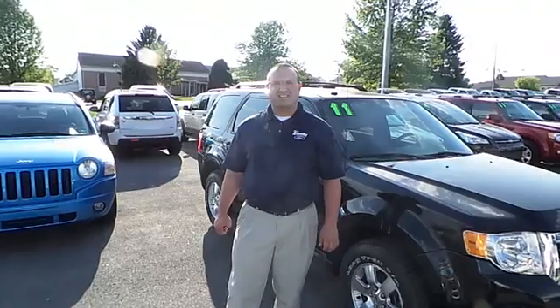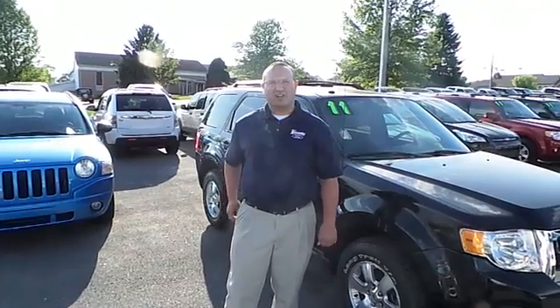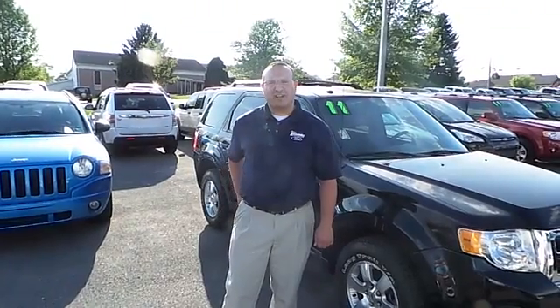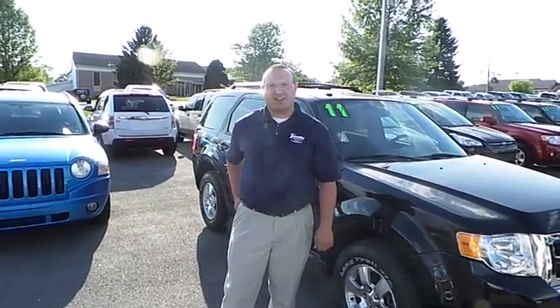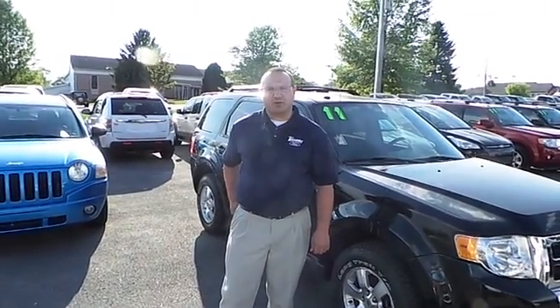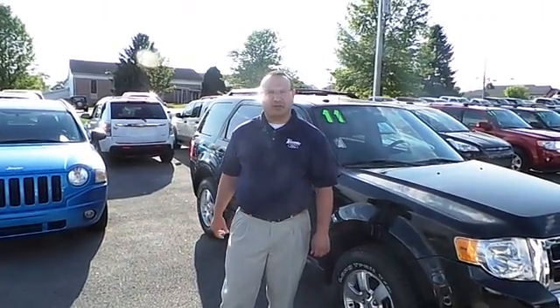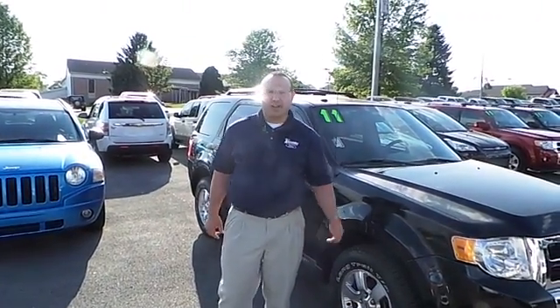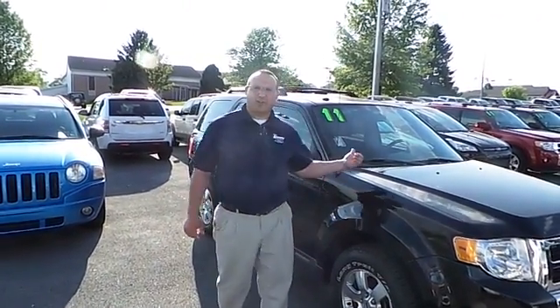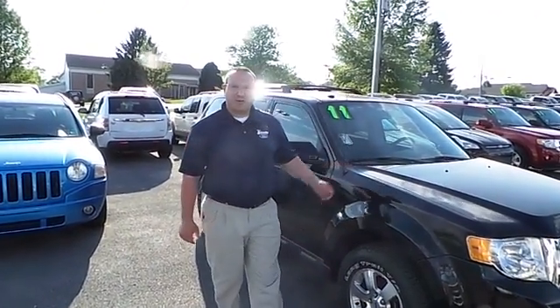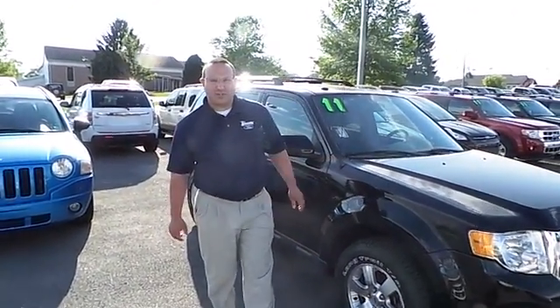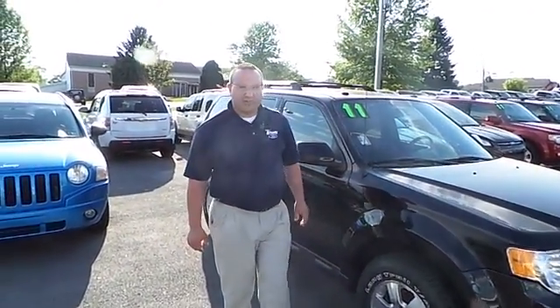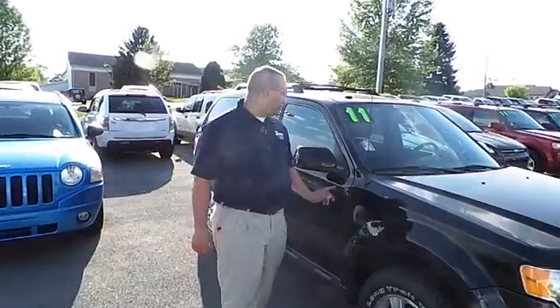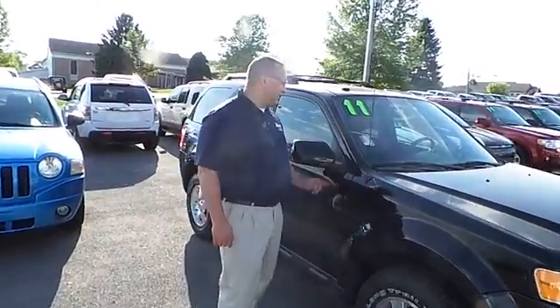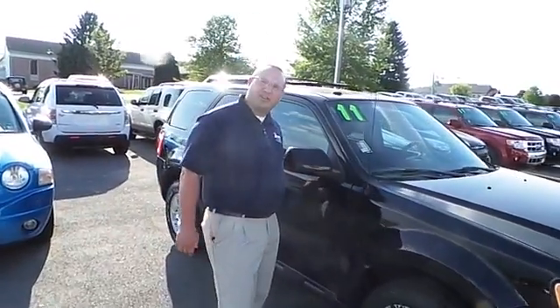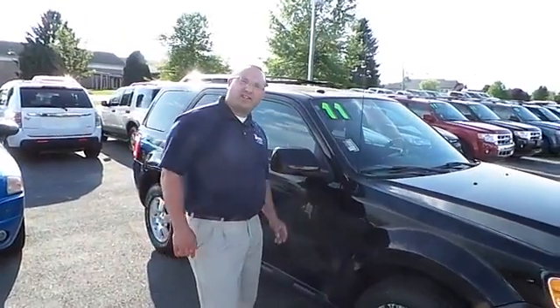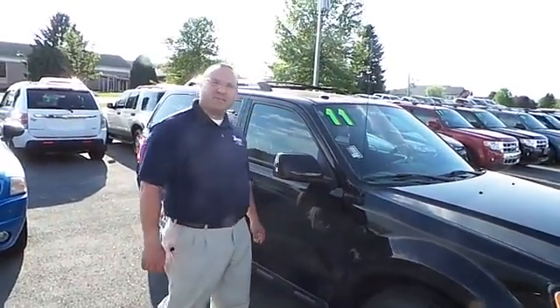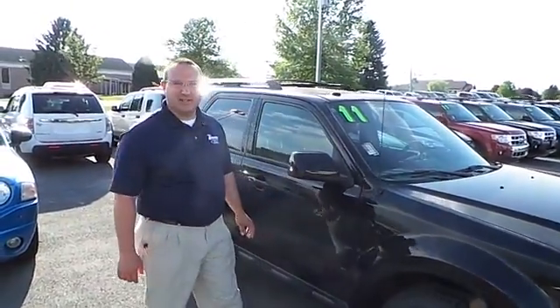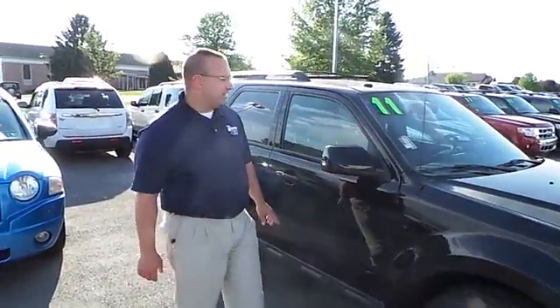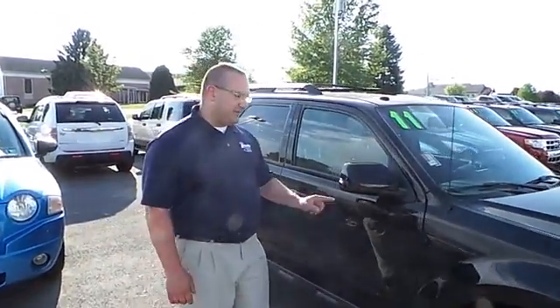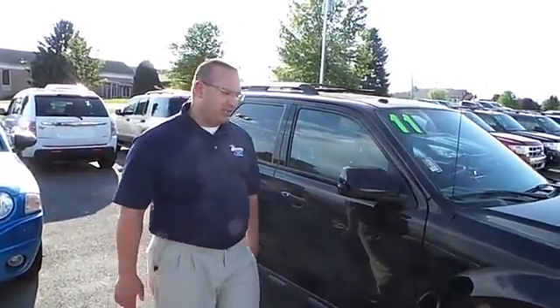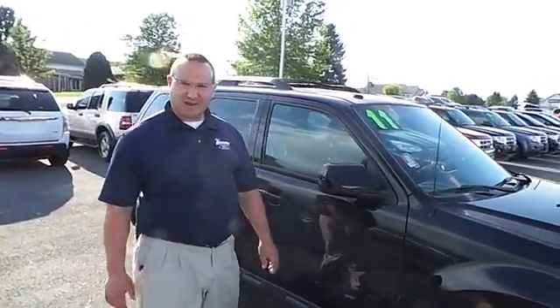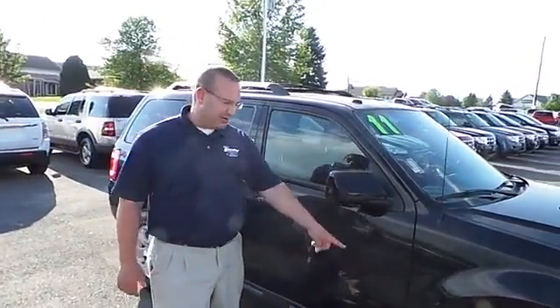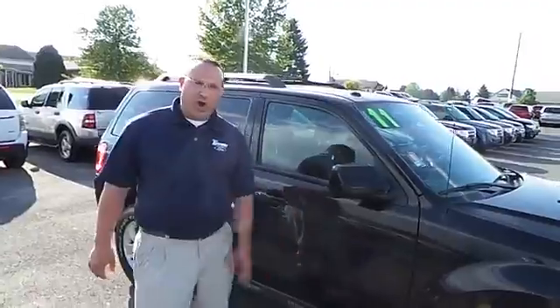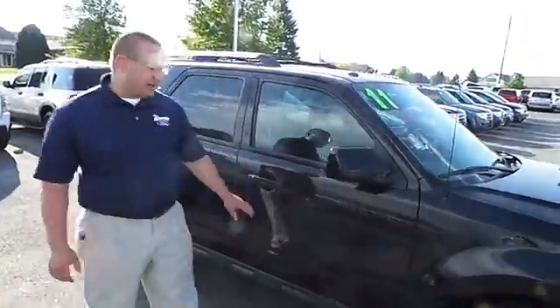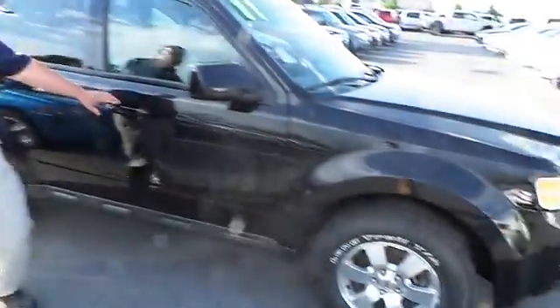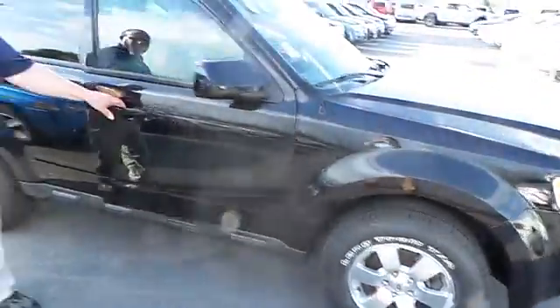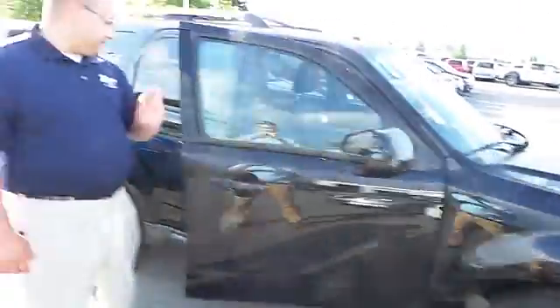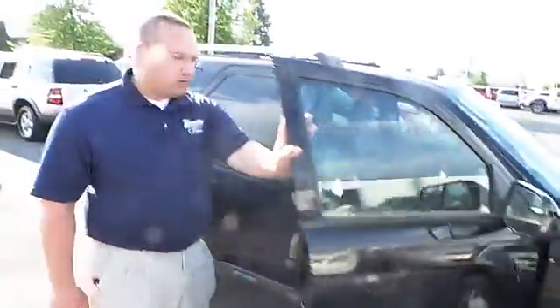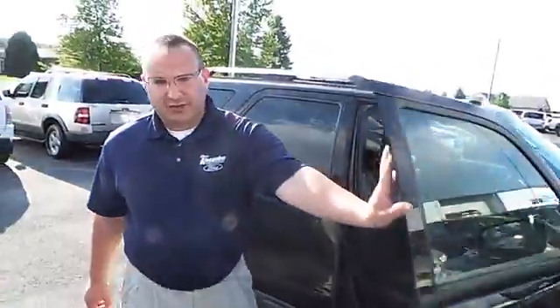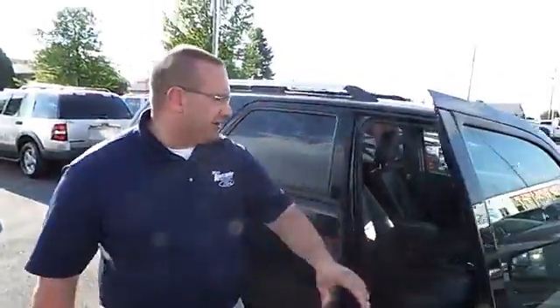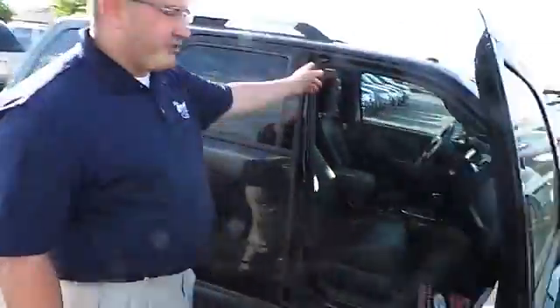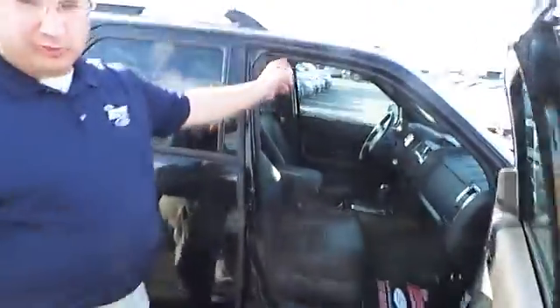Hello, Jake from Blaze Alexander Ford in Lewisburg. I just wanted to take a quick moment to show you this beautiful 2011 Ford Escape Limited. It's got 53,000 miles on it, all new tires around, leather interior with a moon roof.